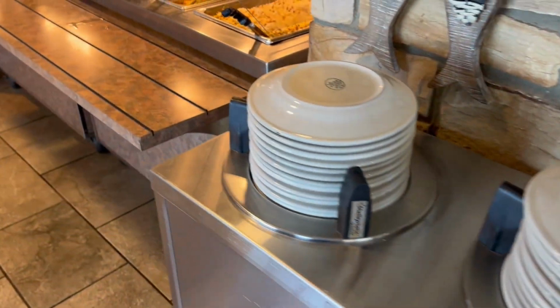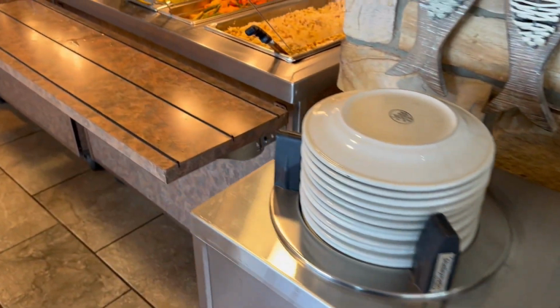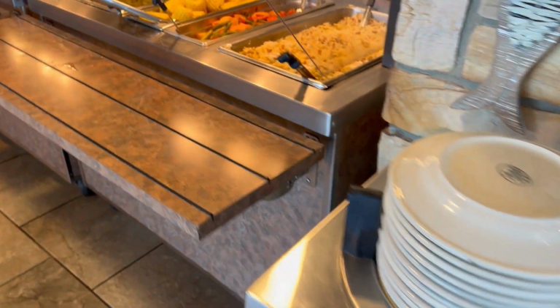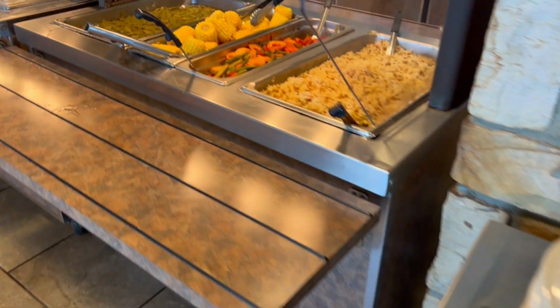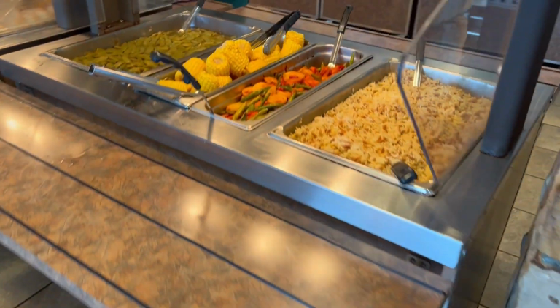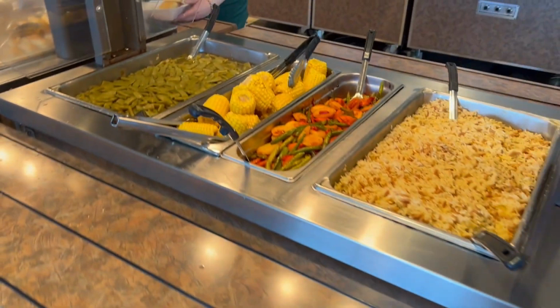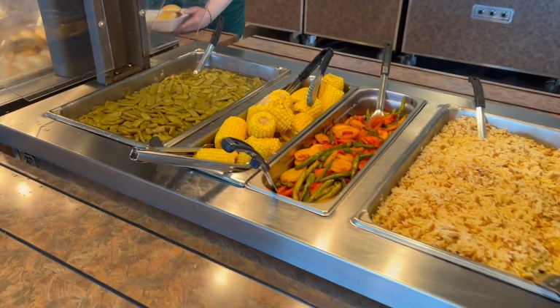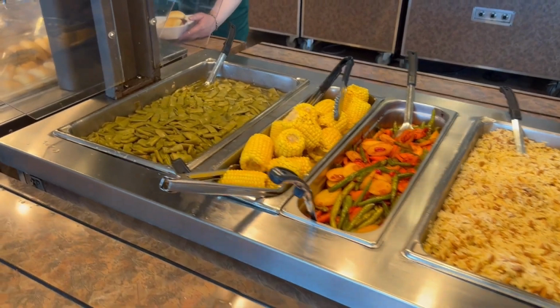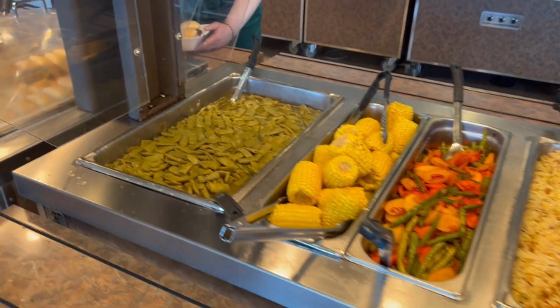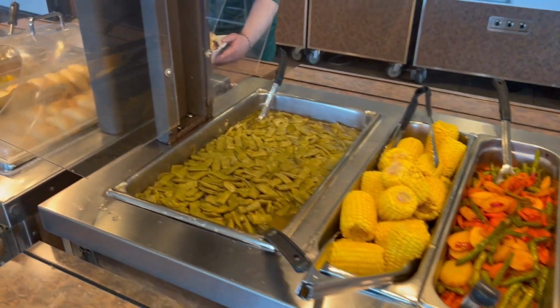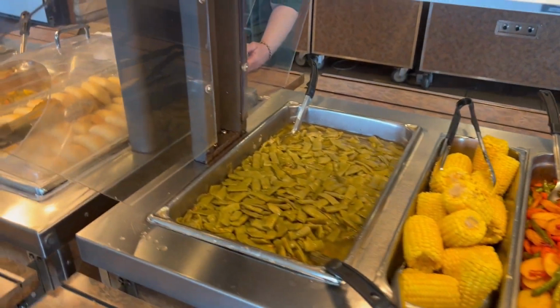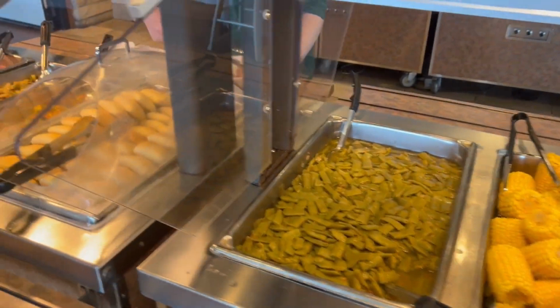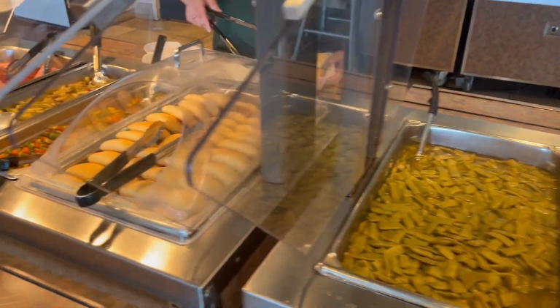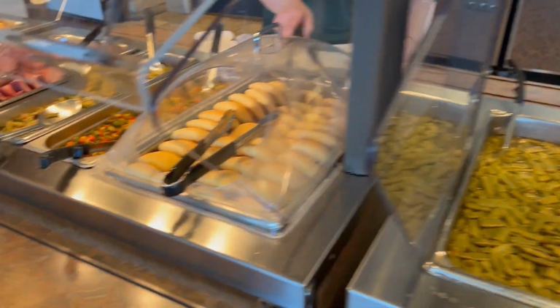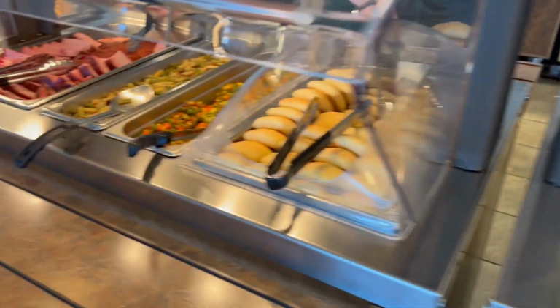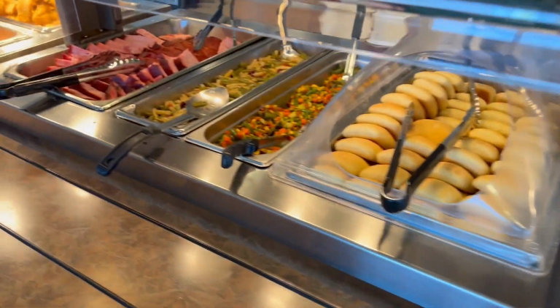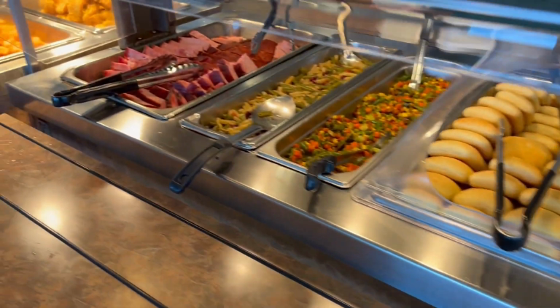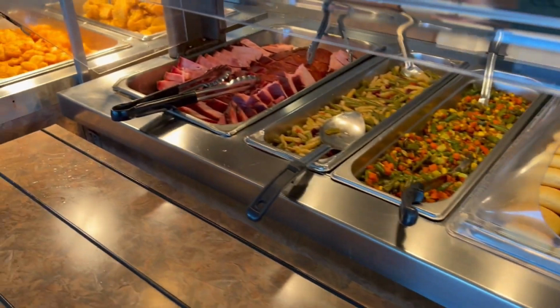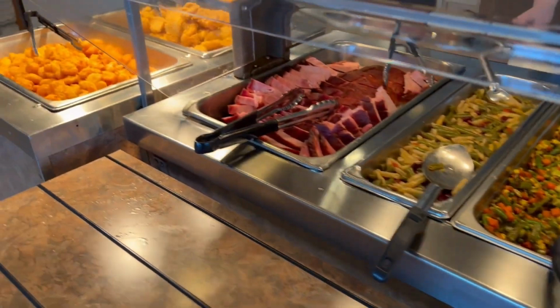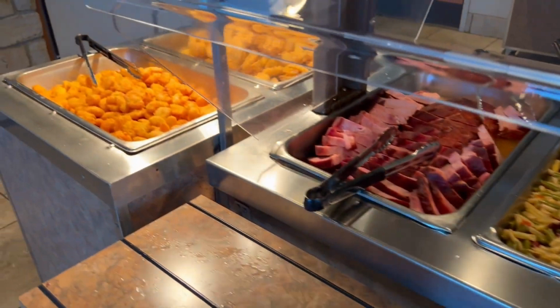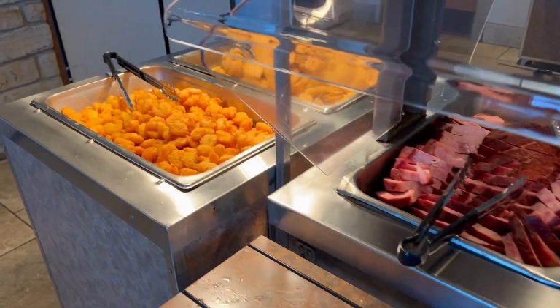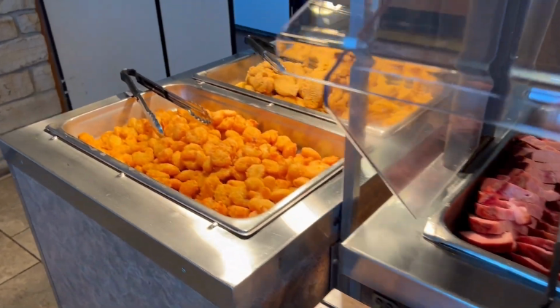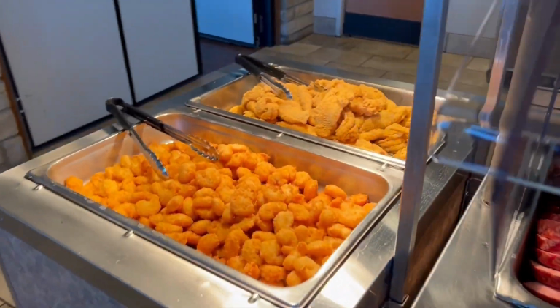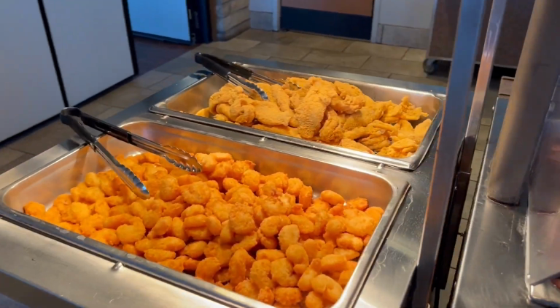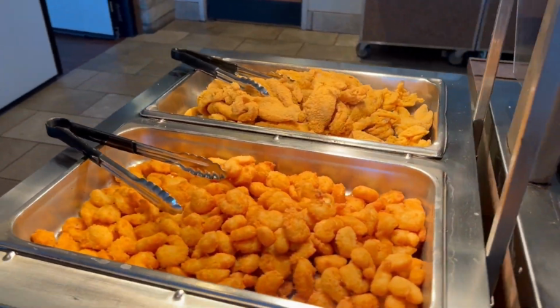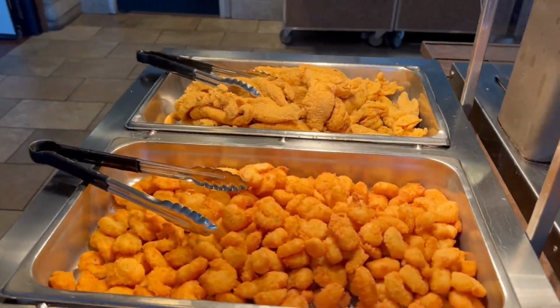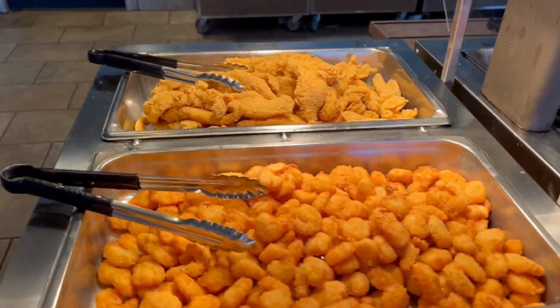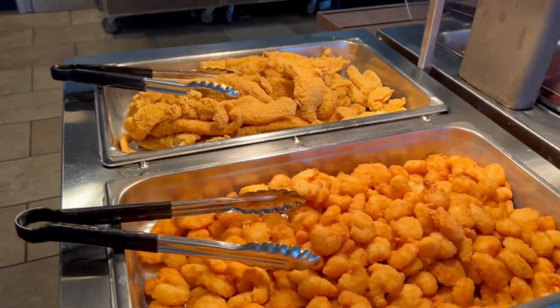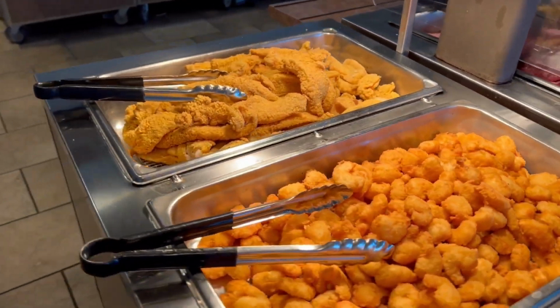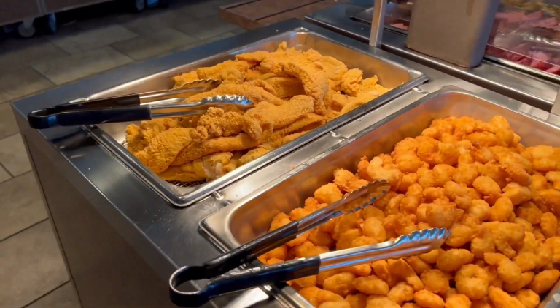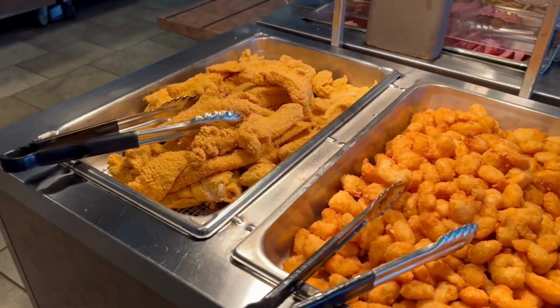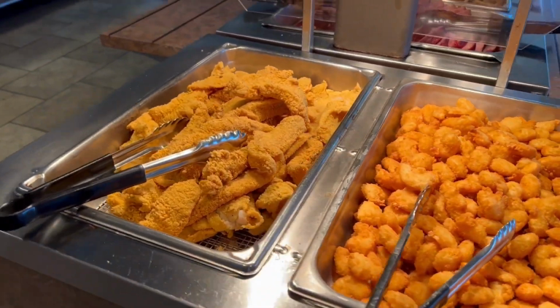Our option today was to eat the buffet and they had several different vegetable items, some rice, rolls, and several different meats. They had ham, catfish, and fried shrimp.